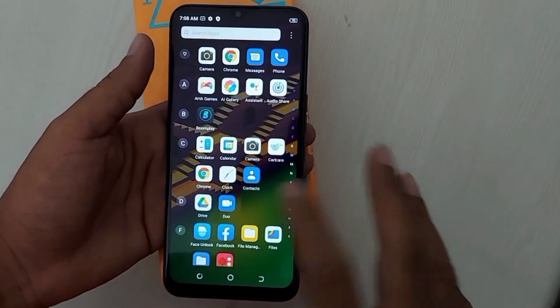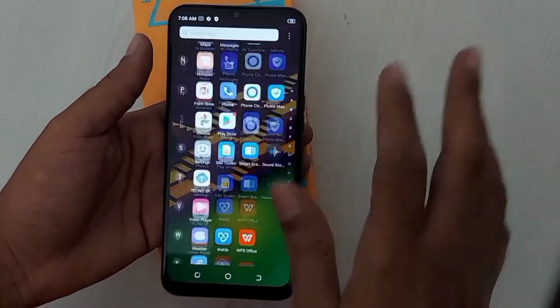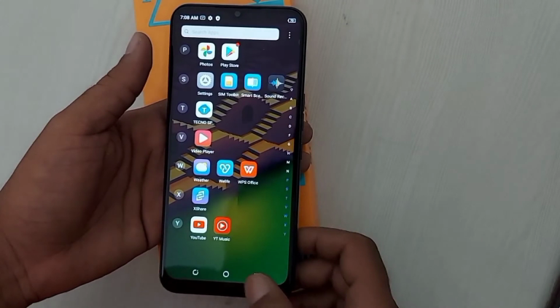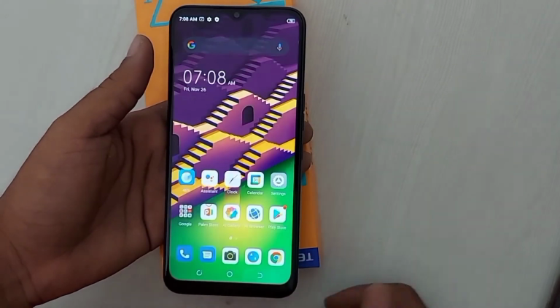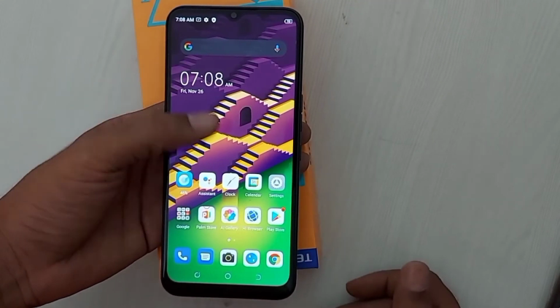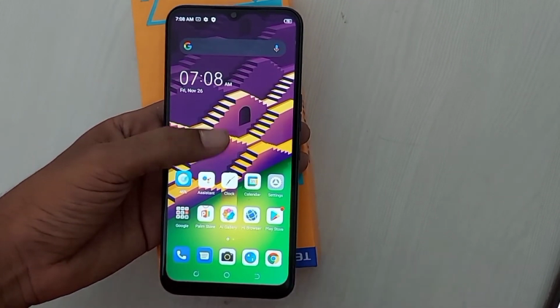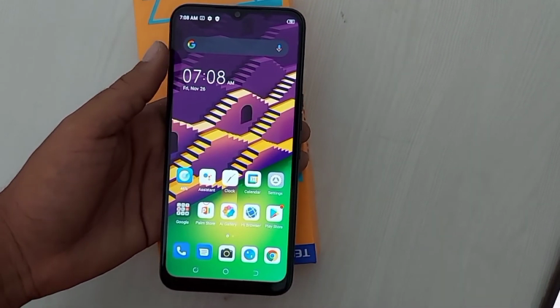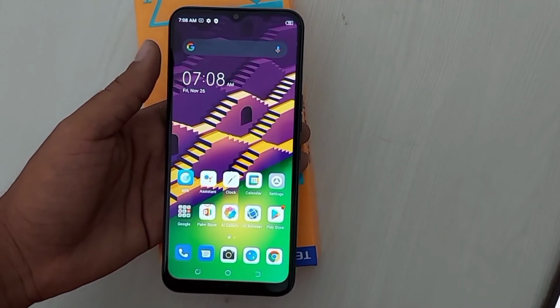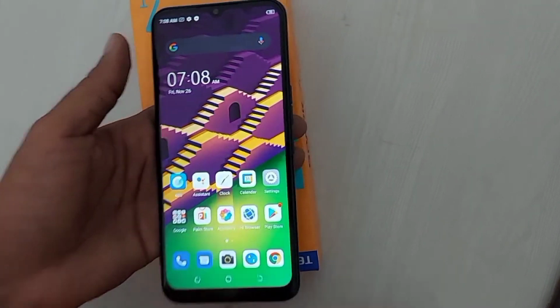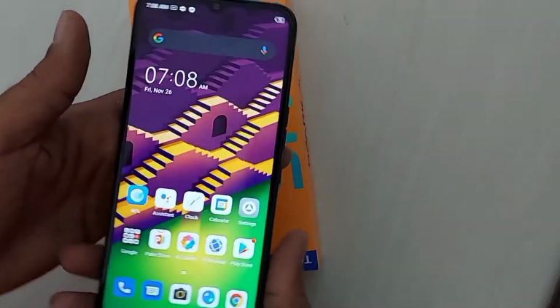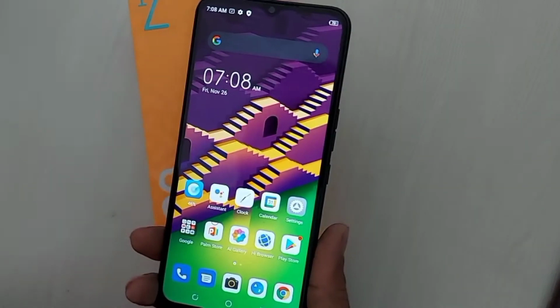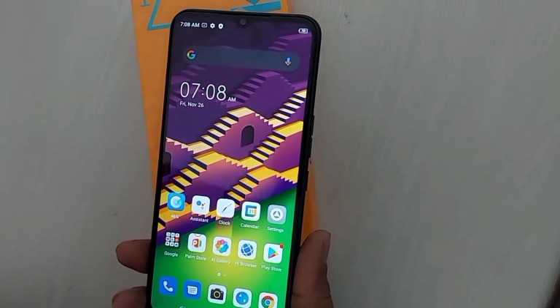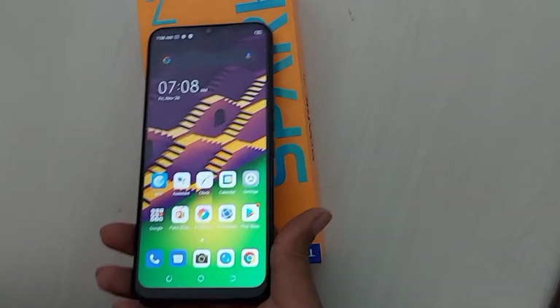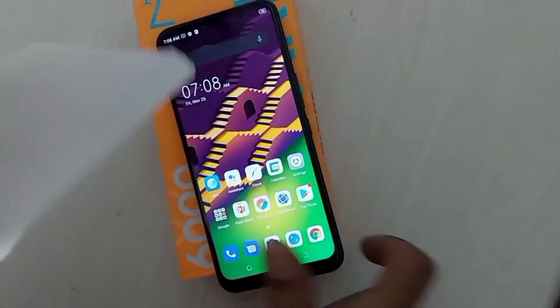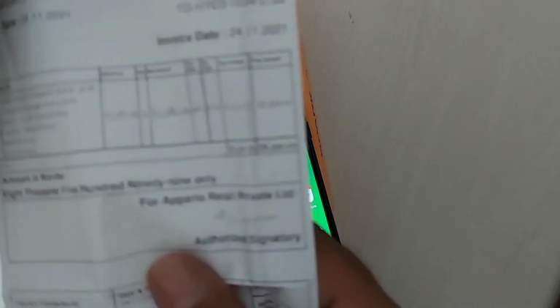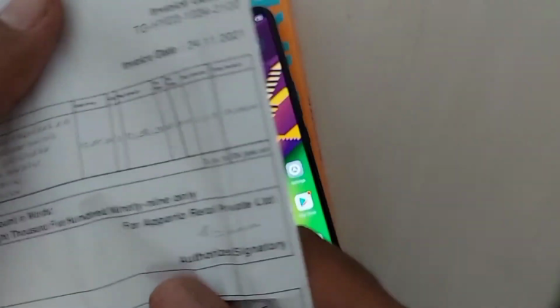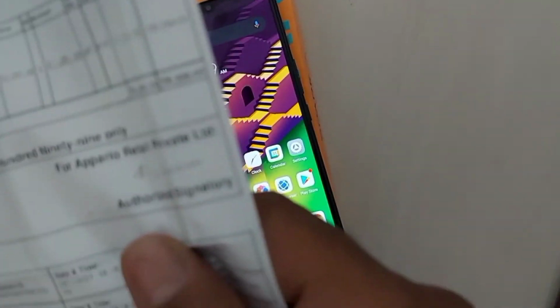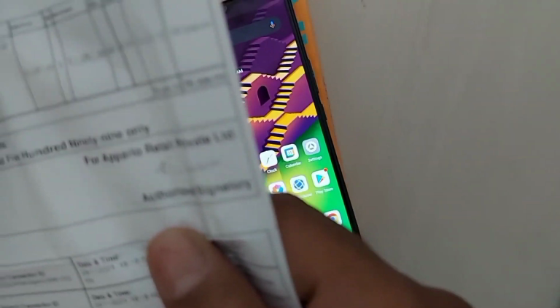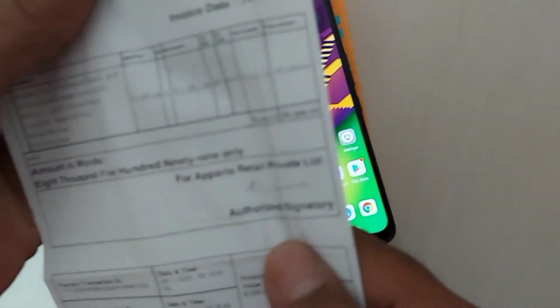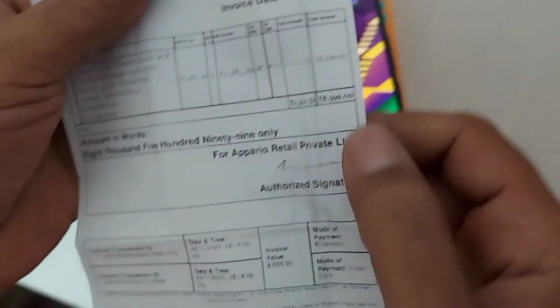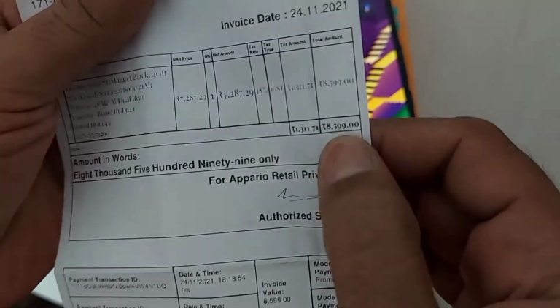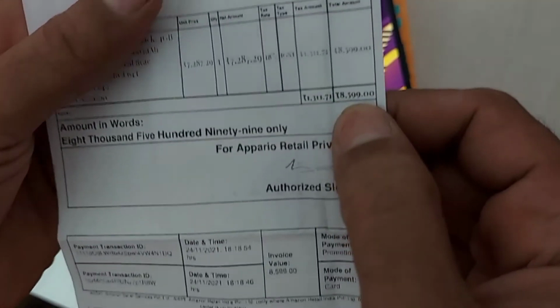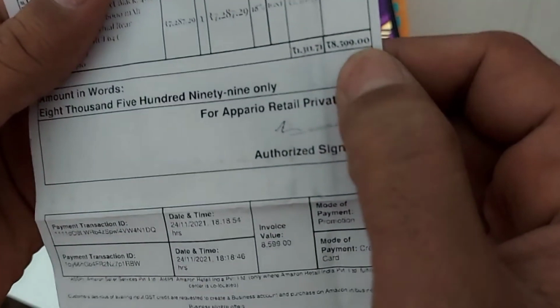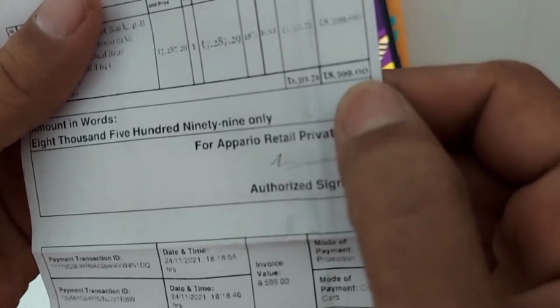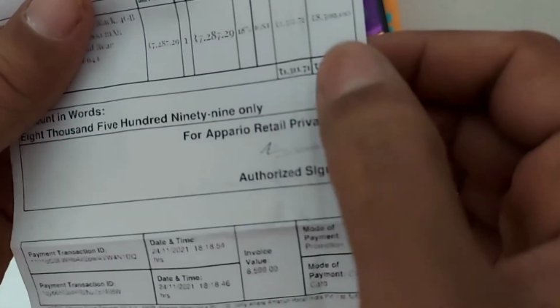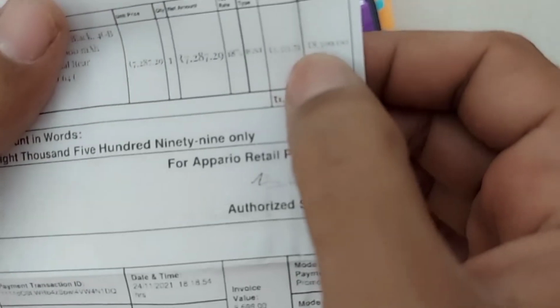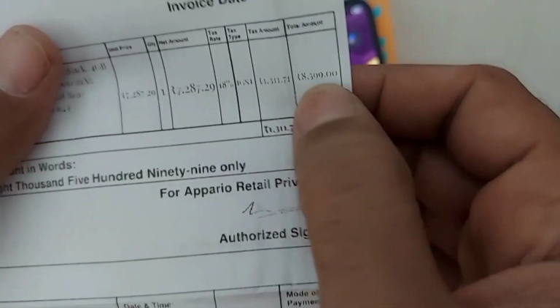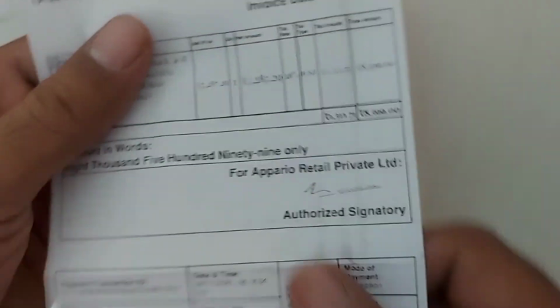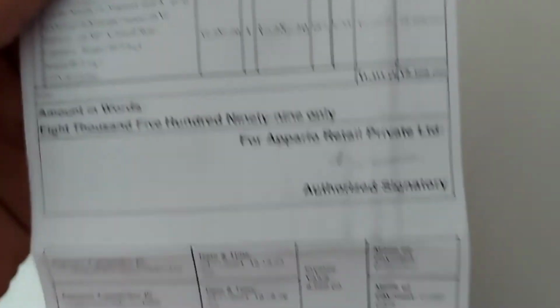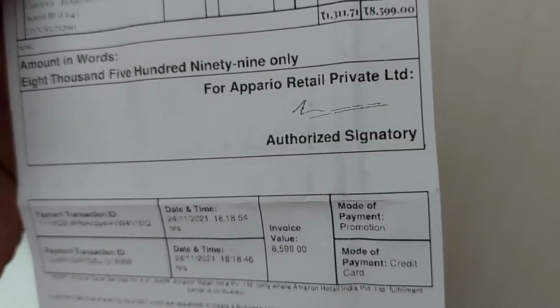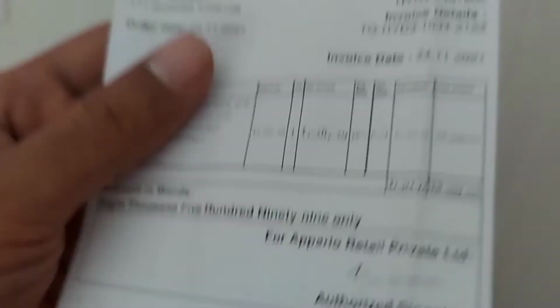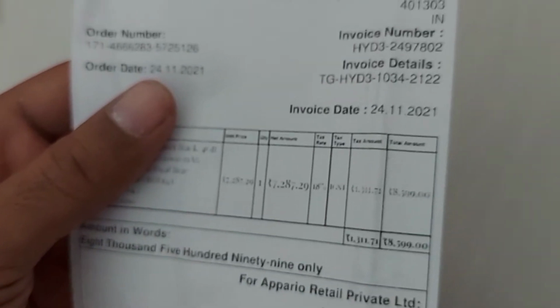I have purchased it right now. After discount, it is 8,599 rupees, but it was made available to me at 8,399 rupees after discount.